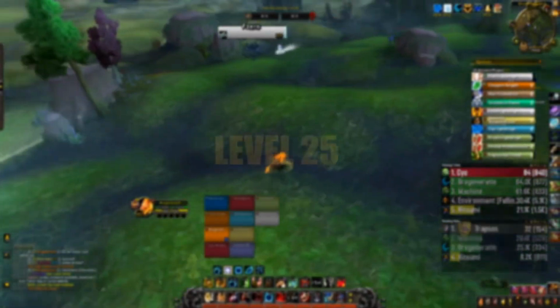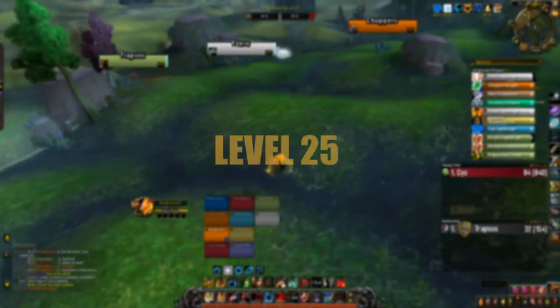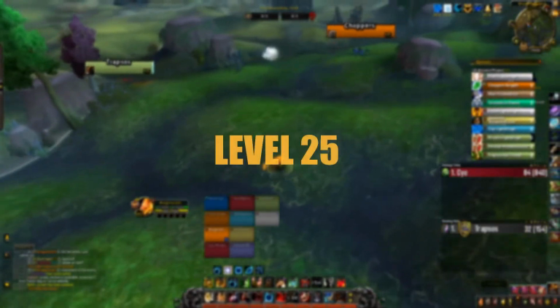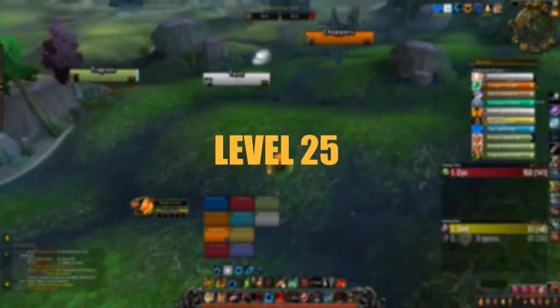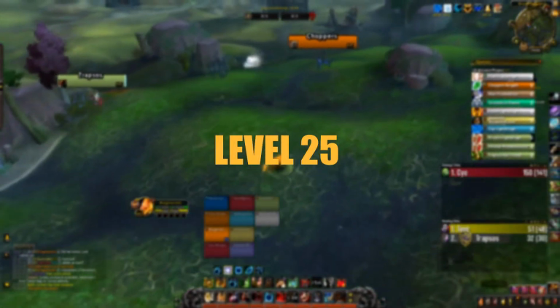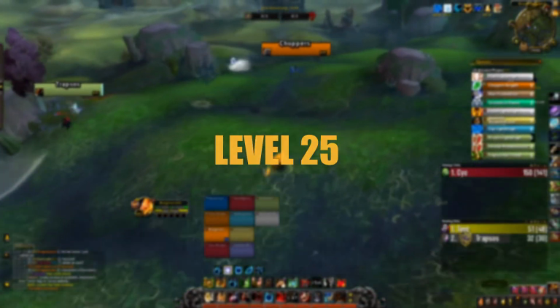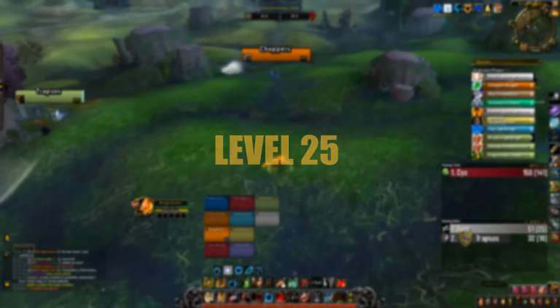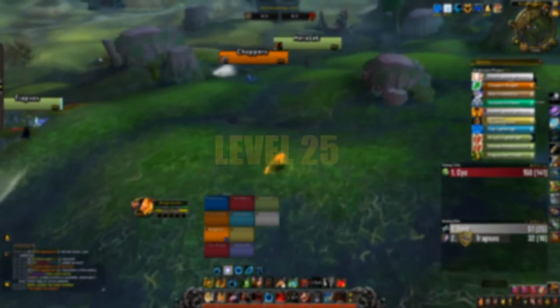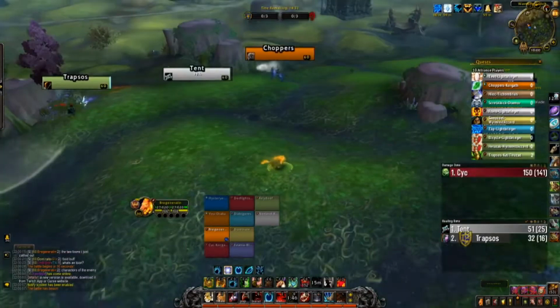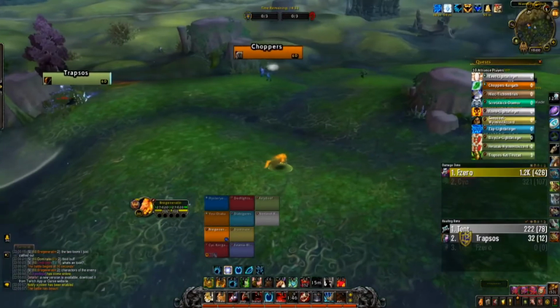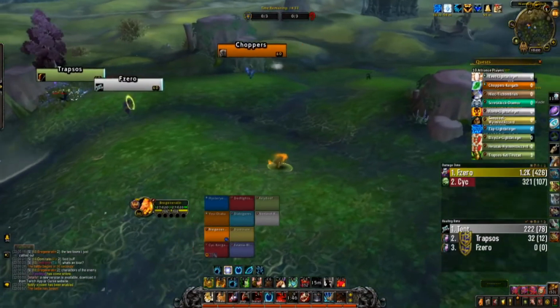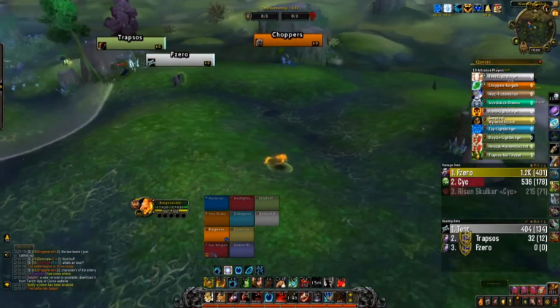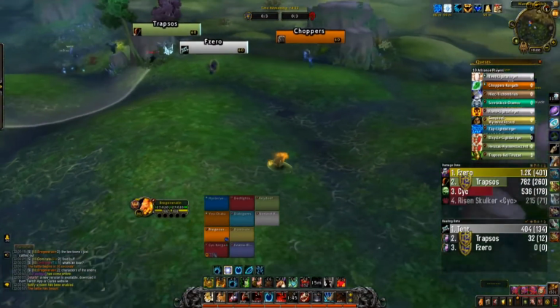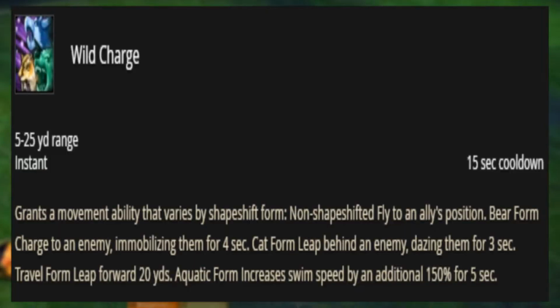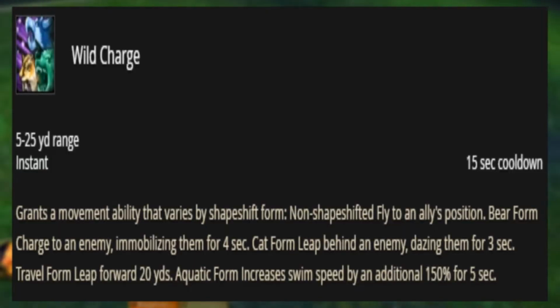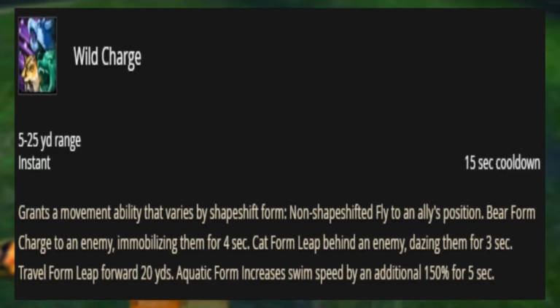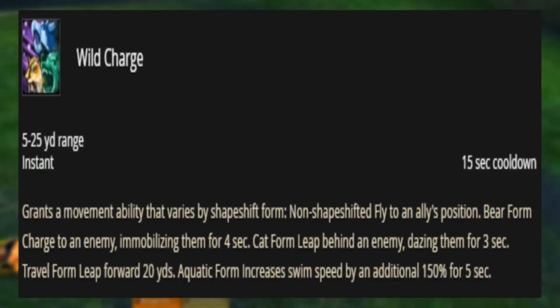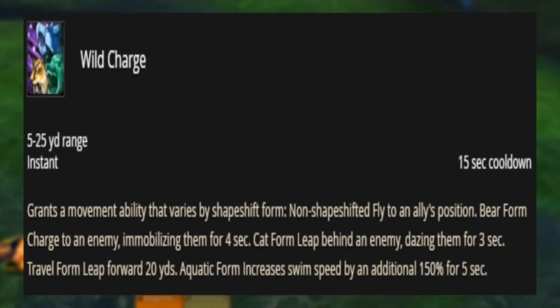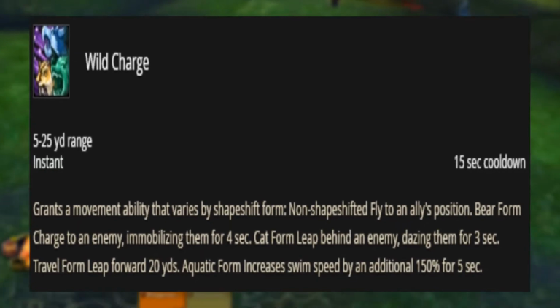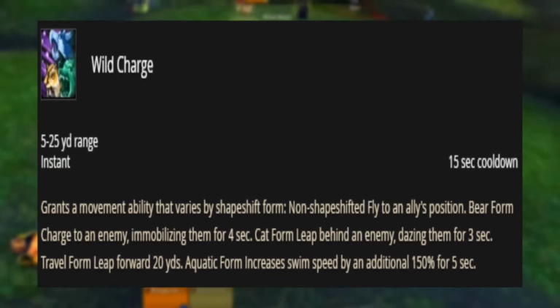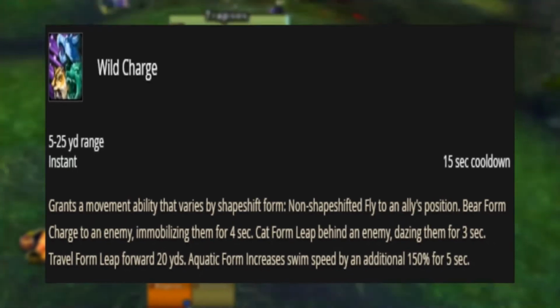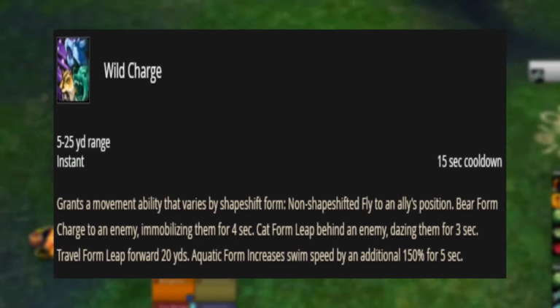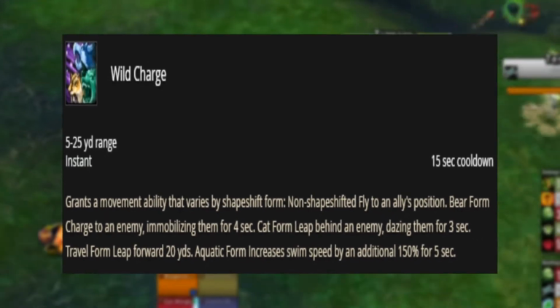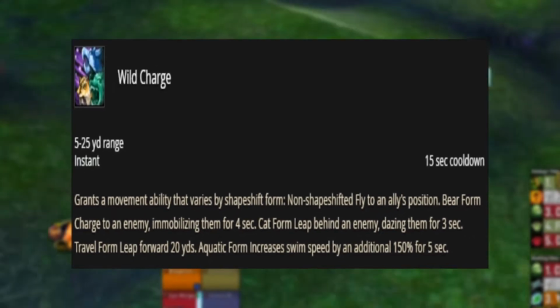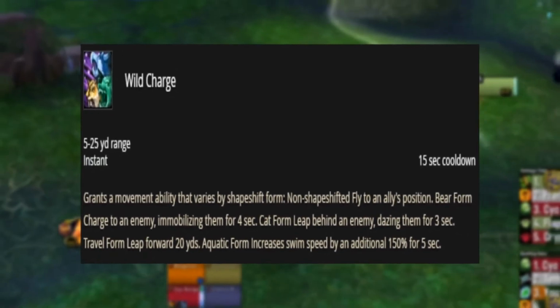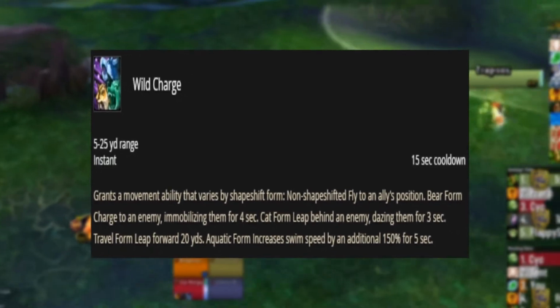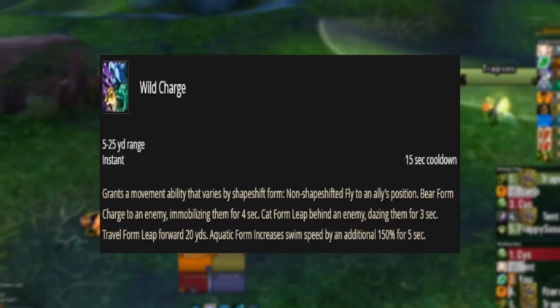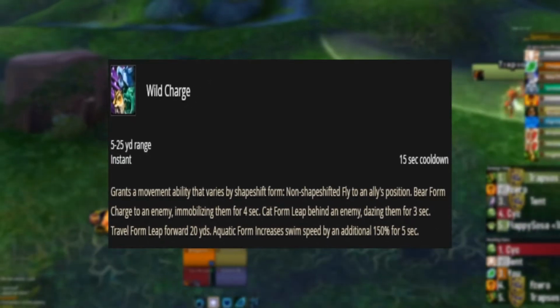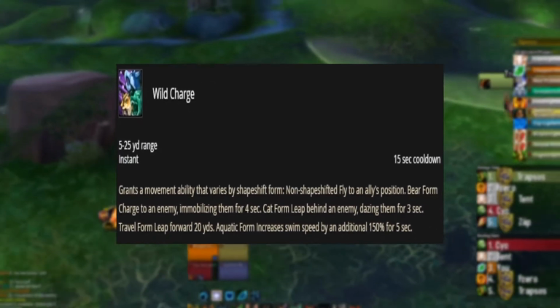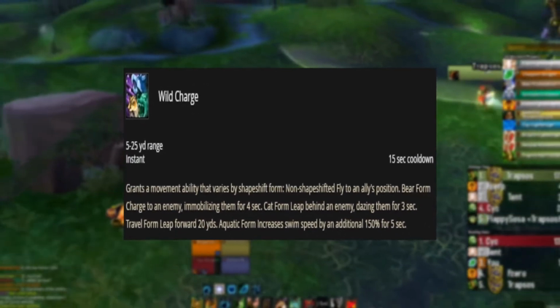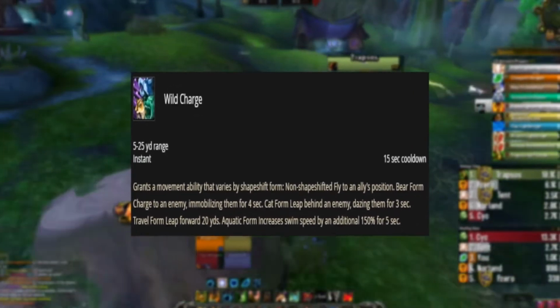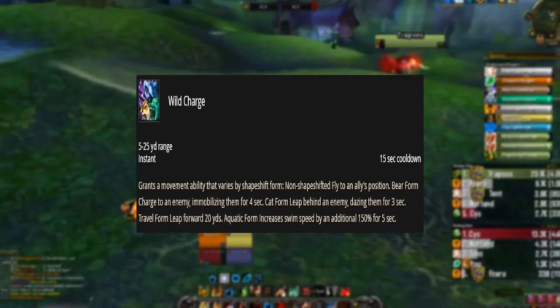Level 25 Talent. In this tier, we would be choosing Wild Charge, as it provides you with a reliable gap closer with a short cooldown.